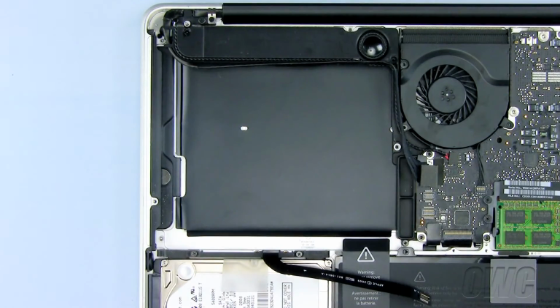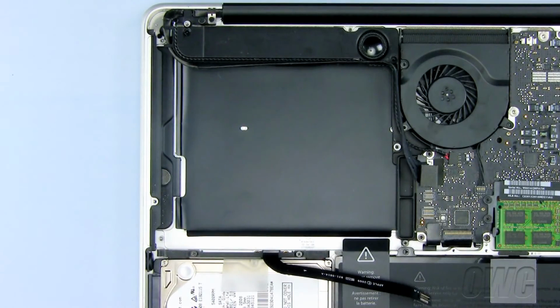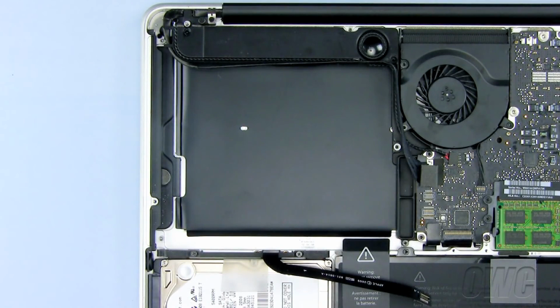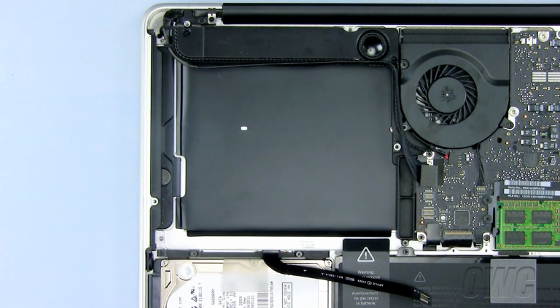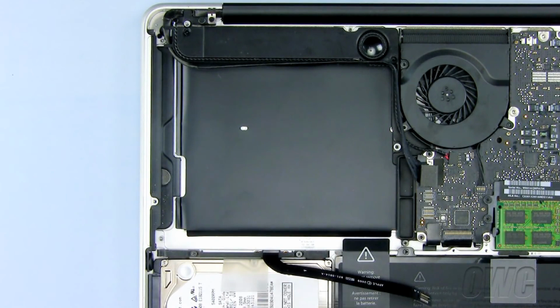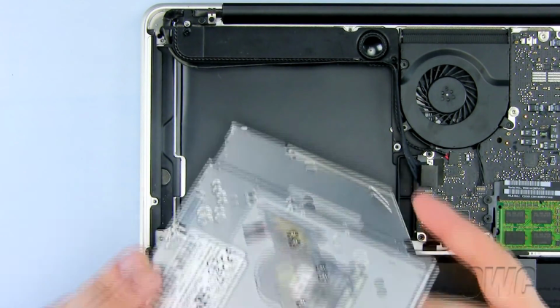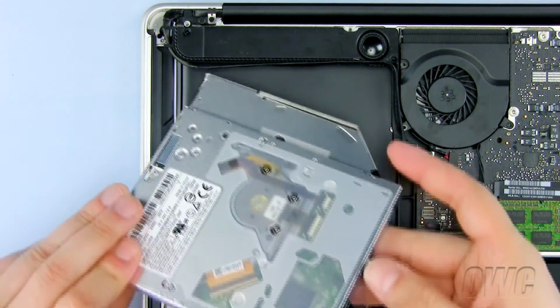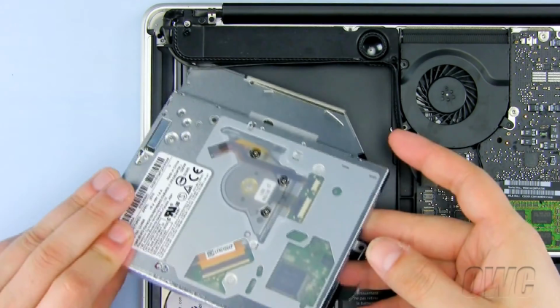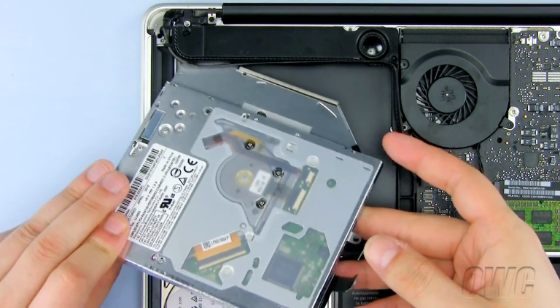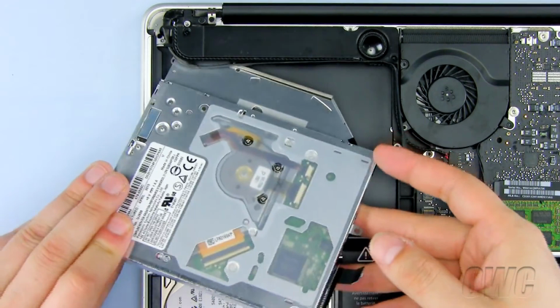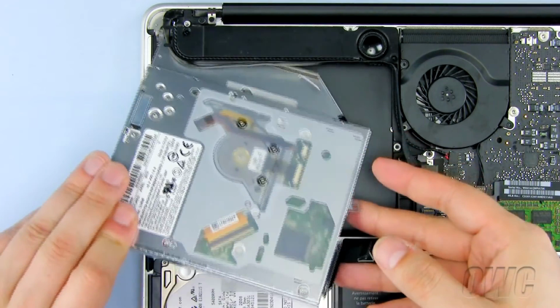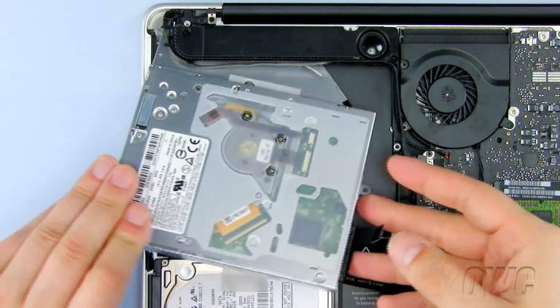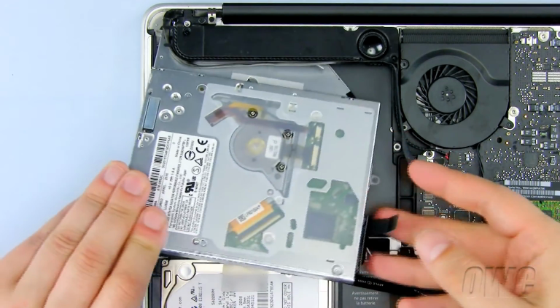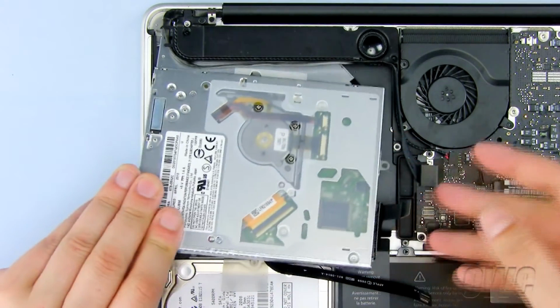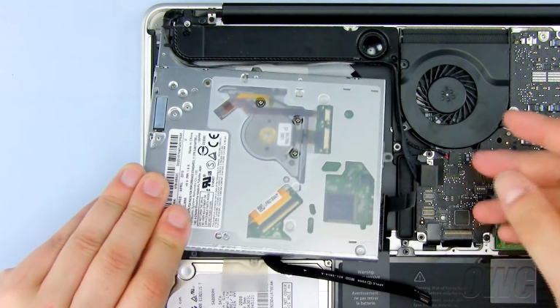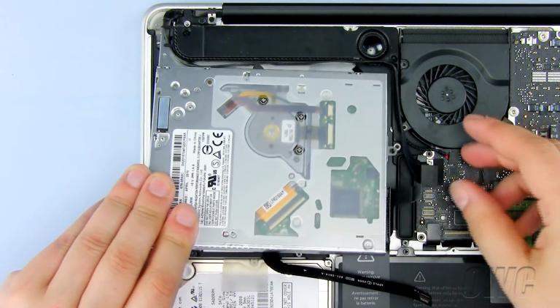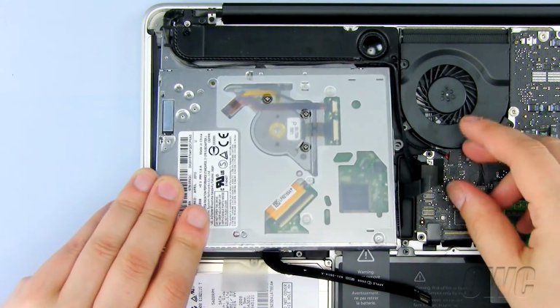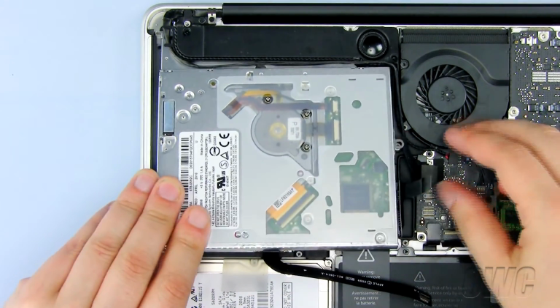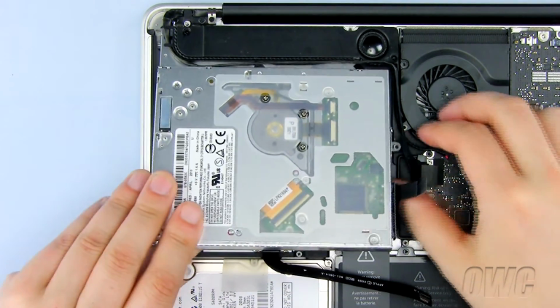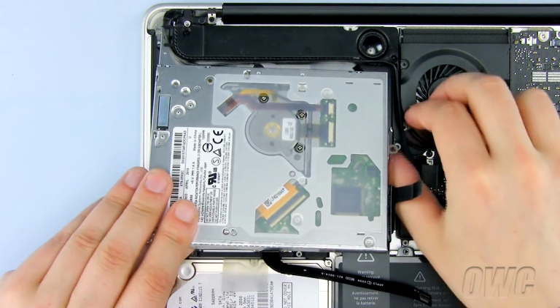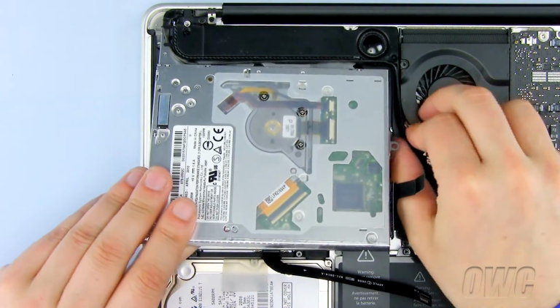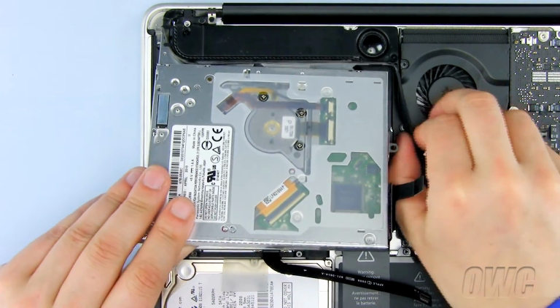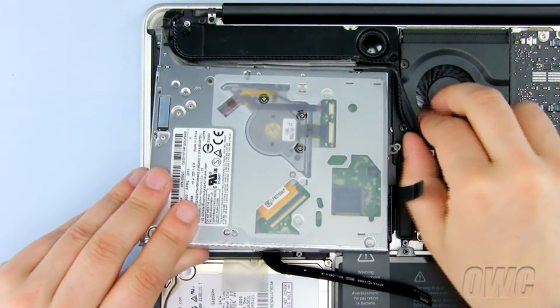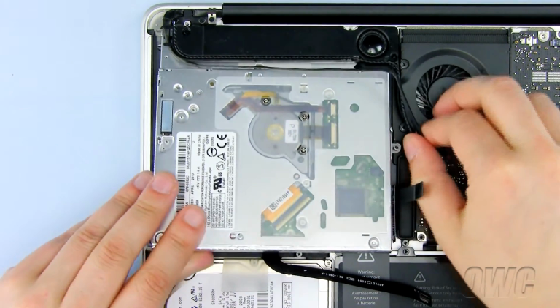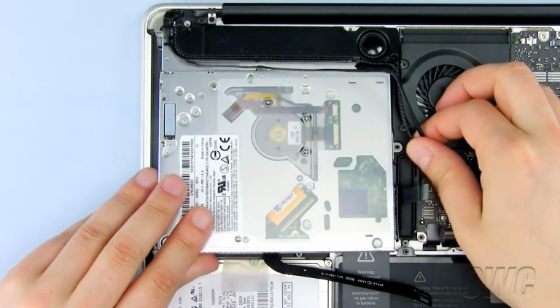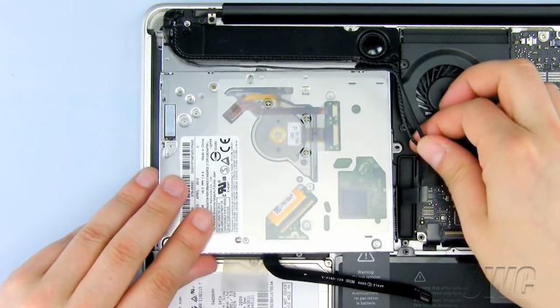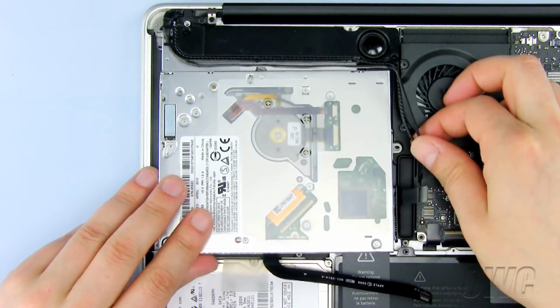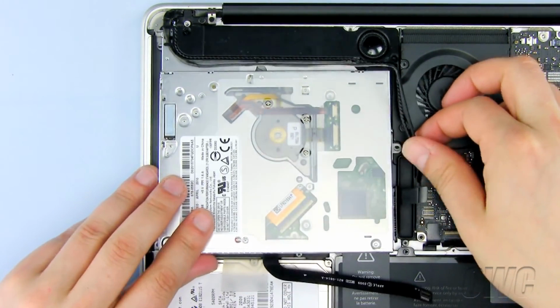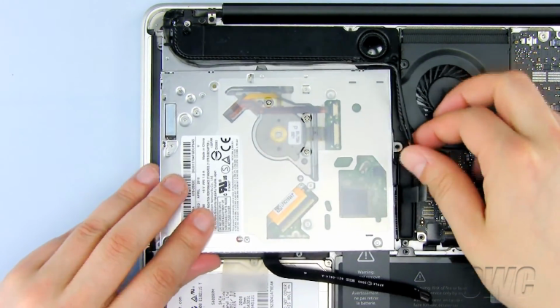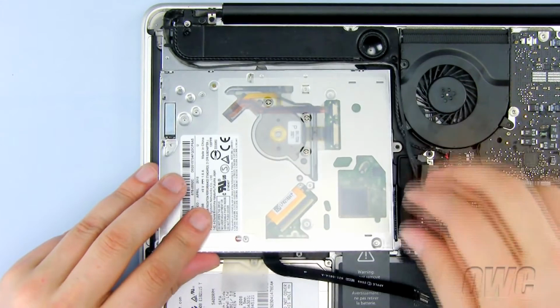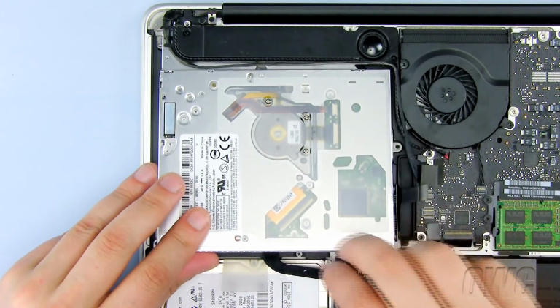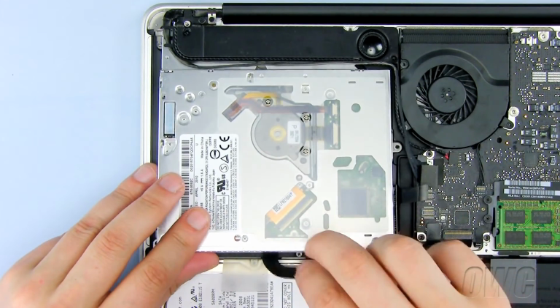Slide the new optical drive into place, being careful not to pinch any wires underneath it. Make sure that the drive is laying flat.